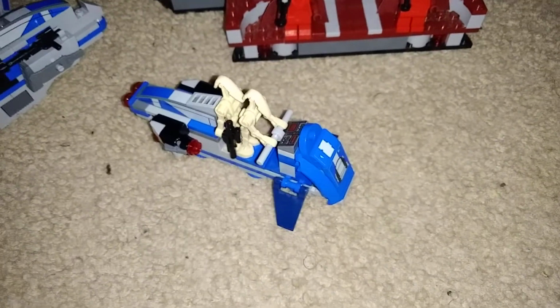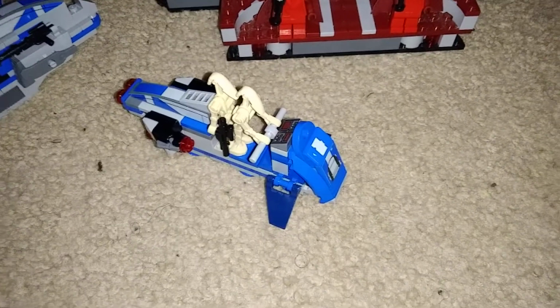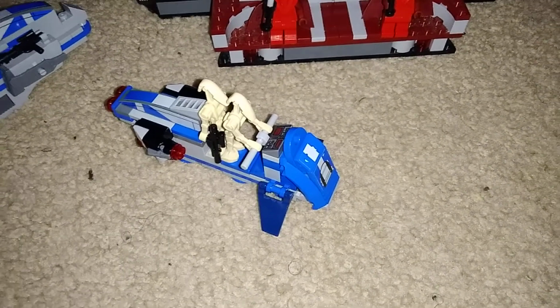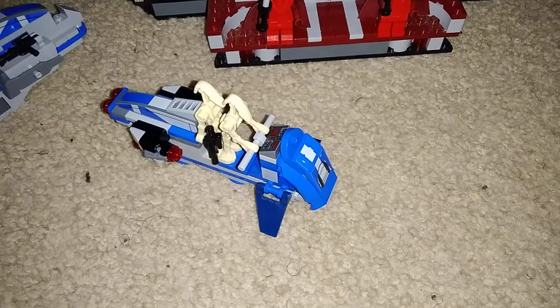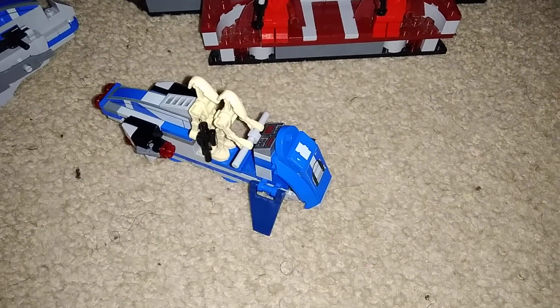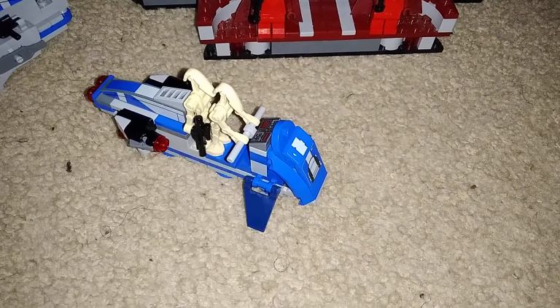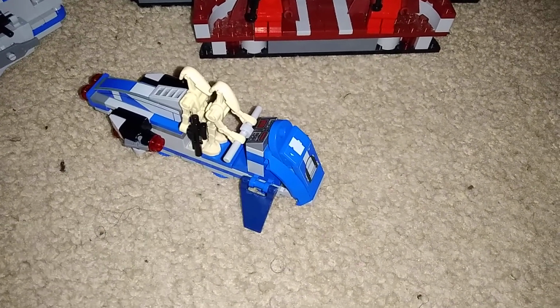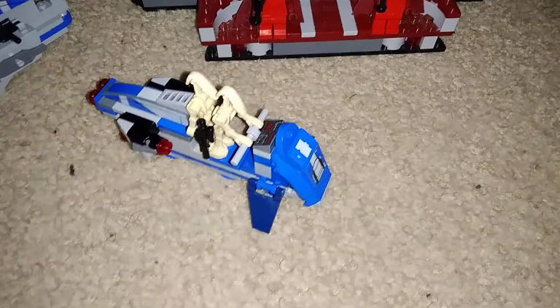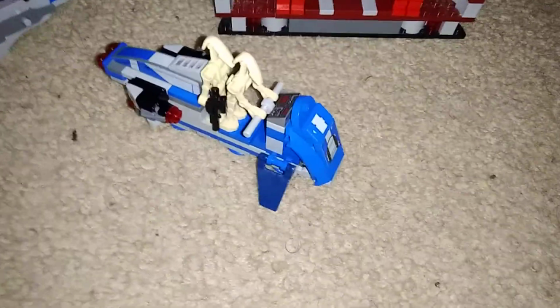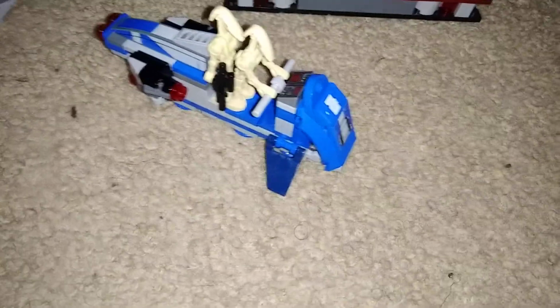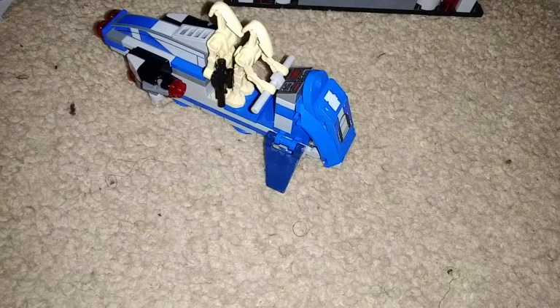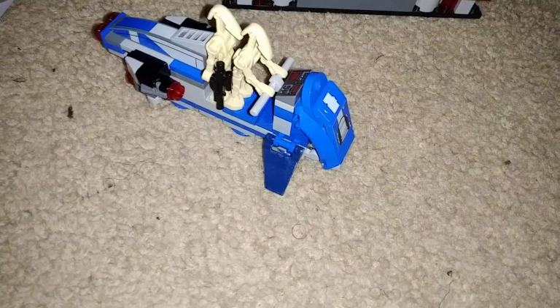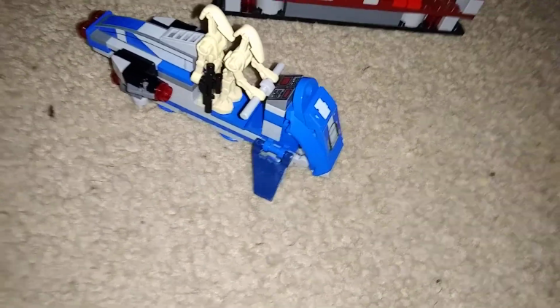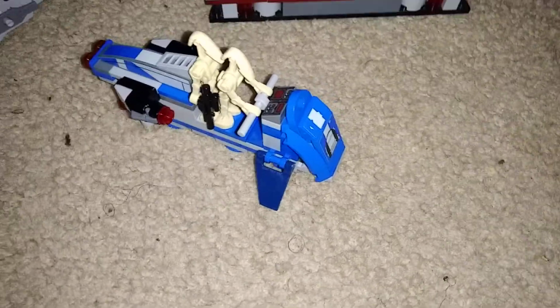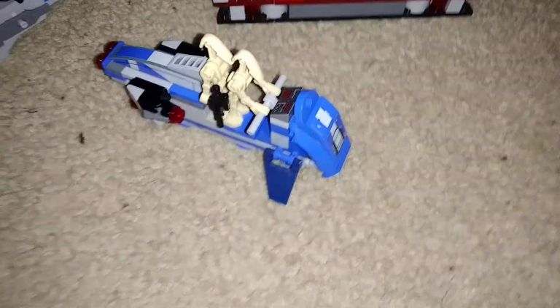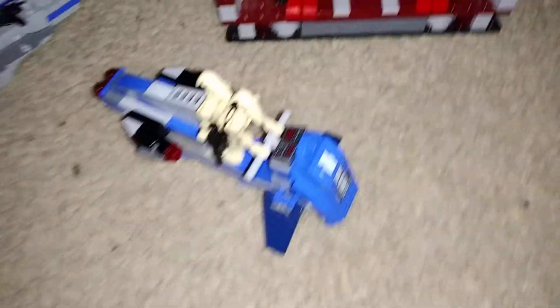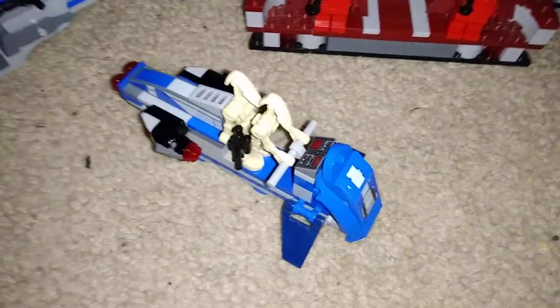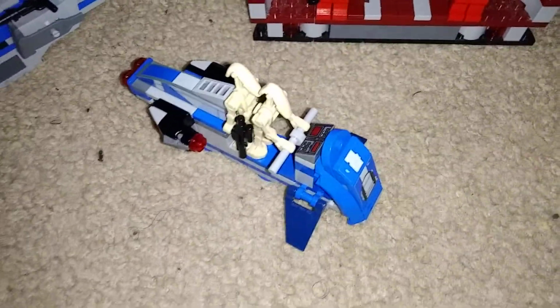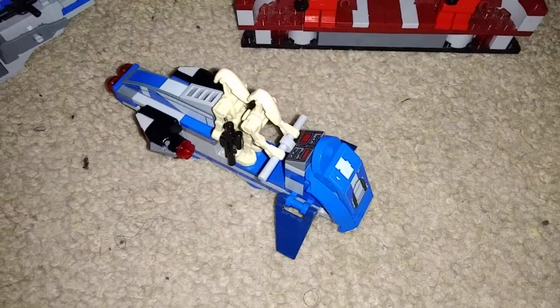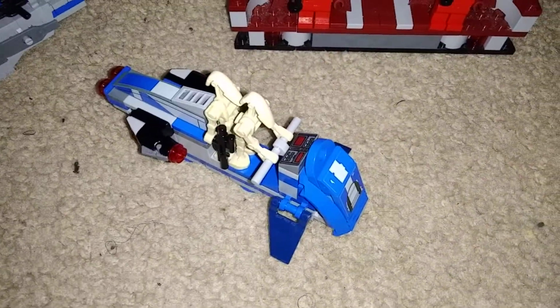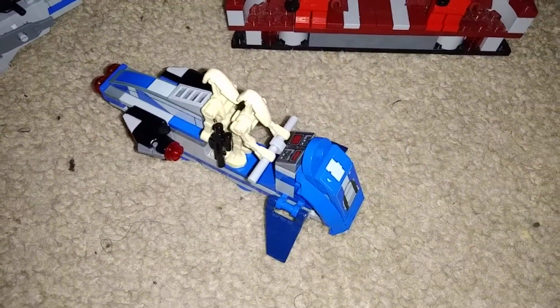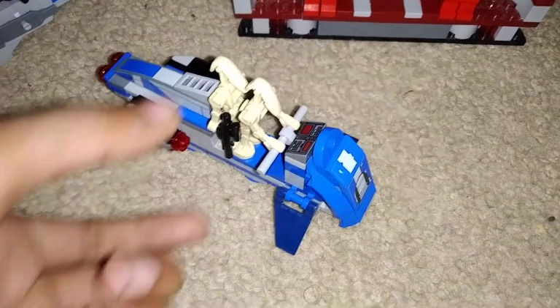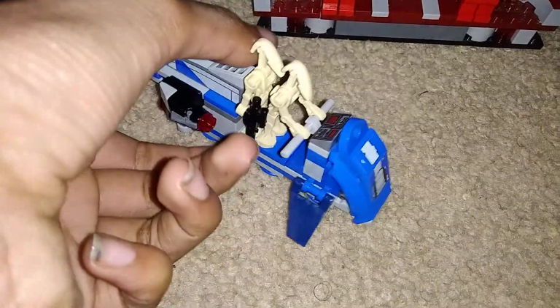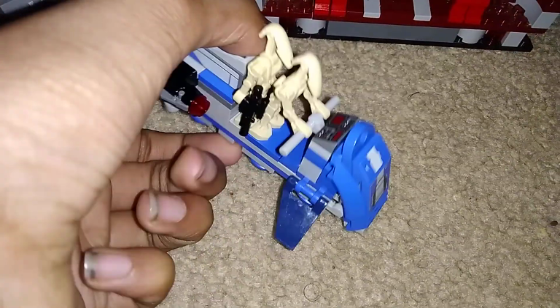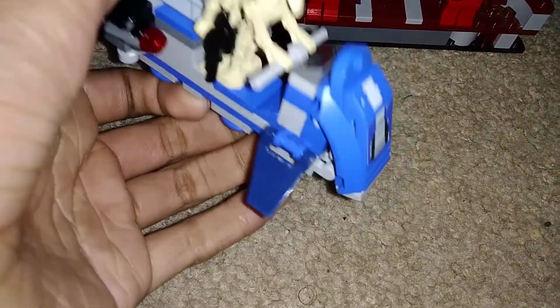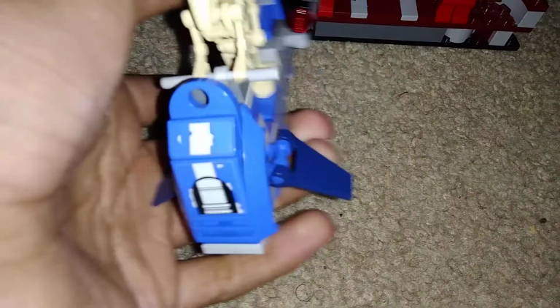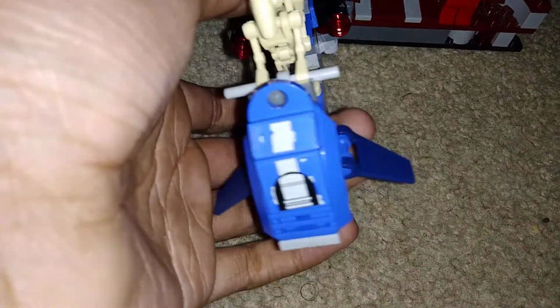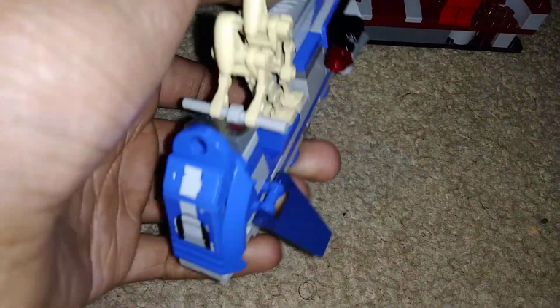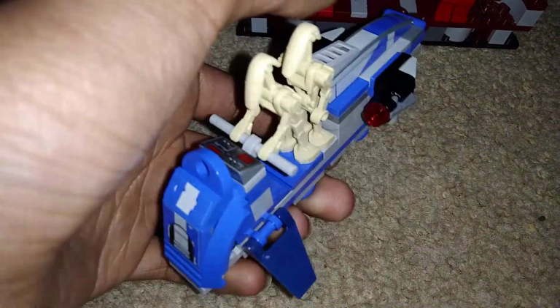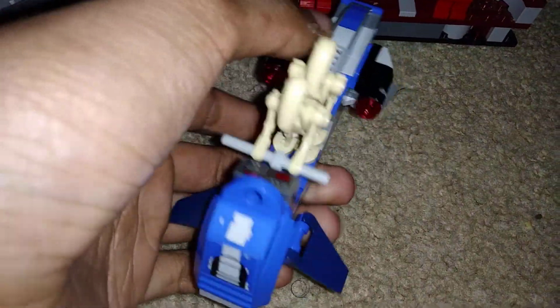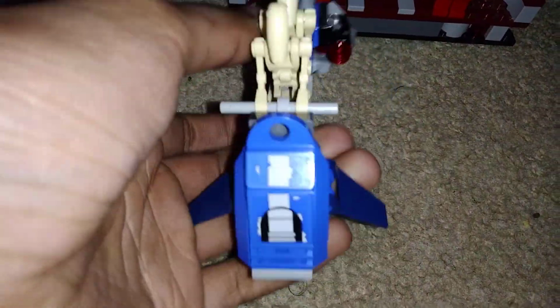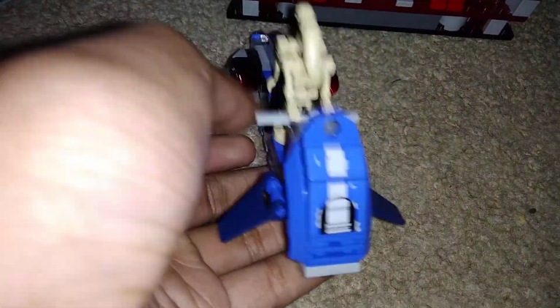Hey guys, what is up? Today we're going to take a look at my mock for the Separatist speeder, made from a 501st battle pack.